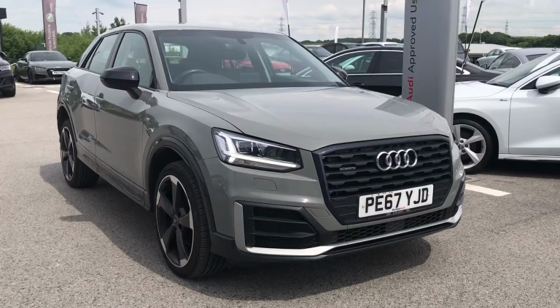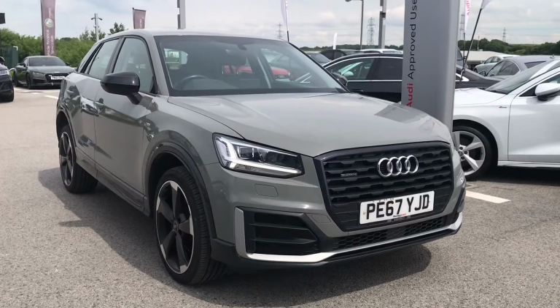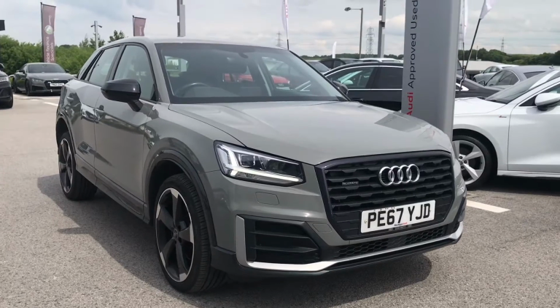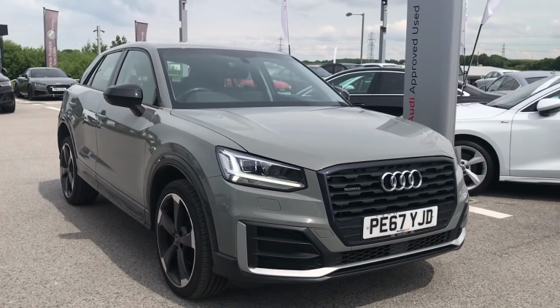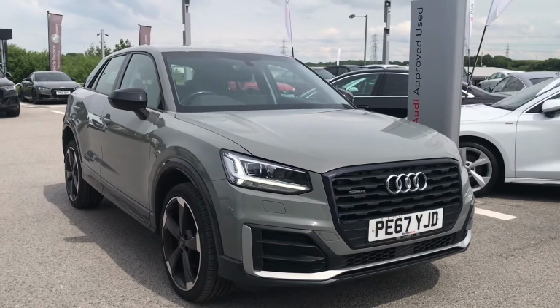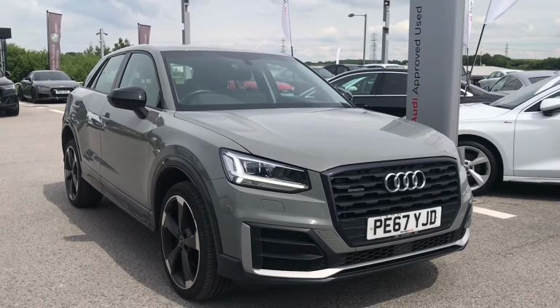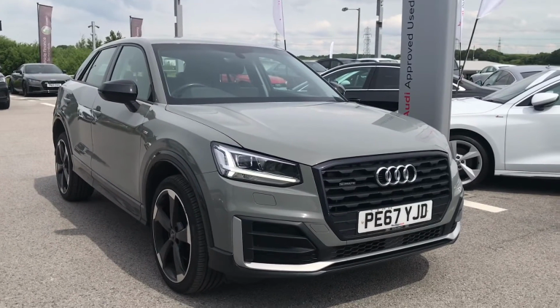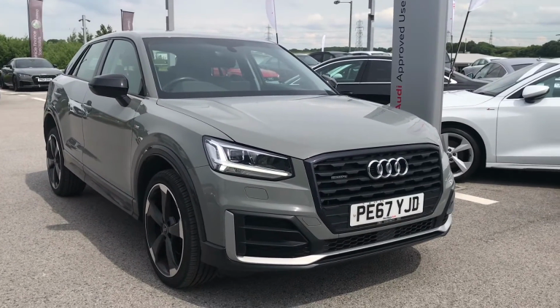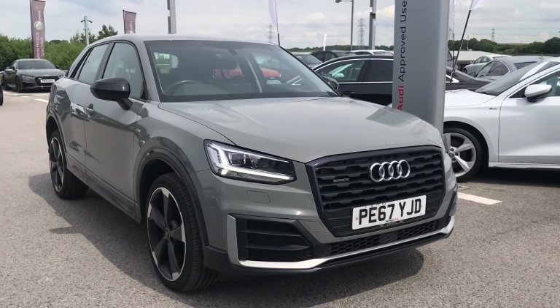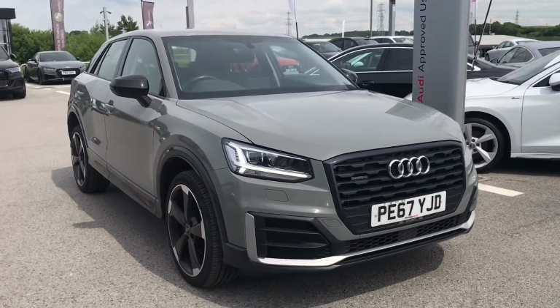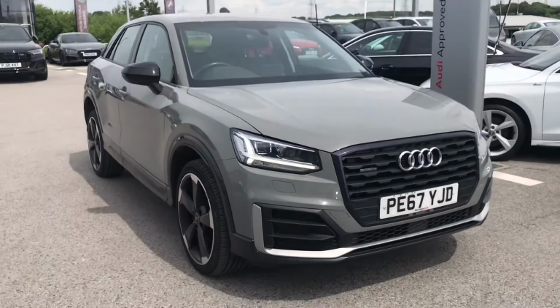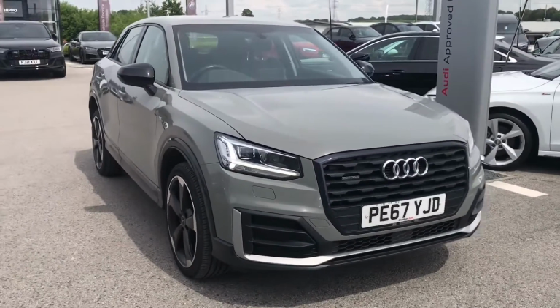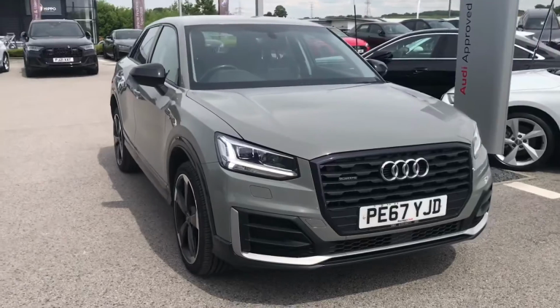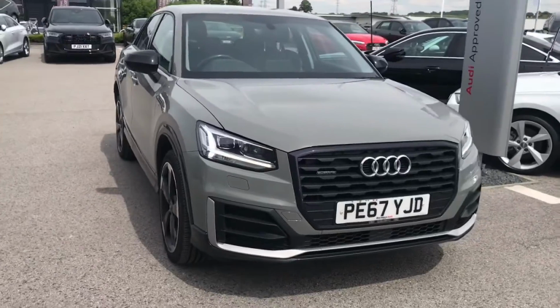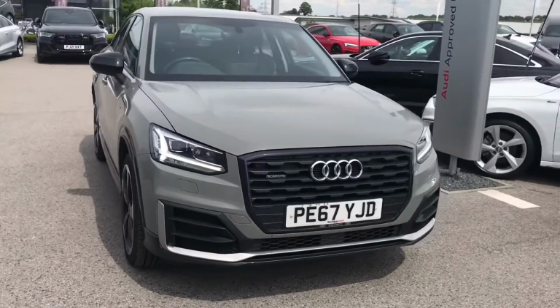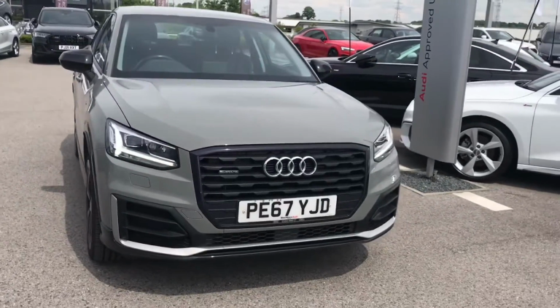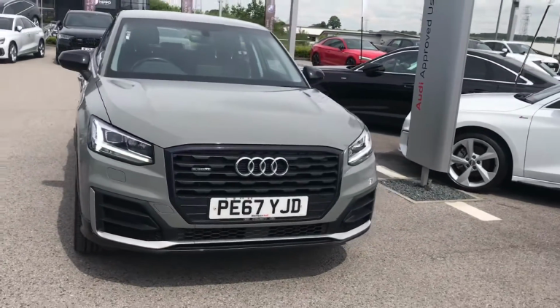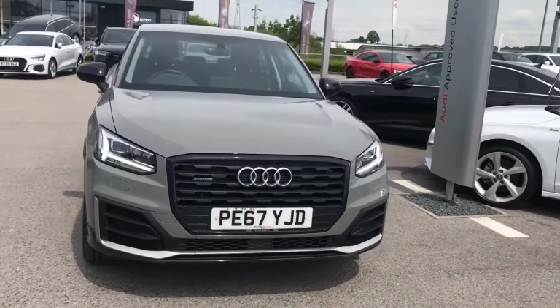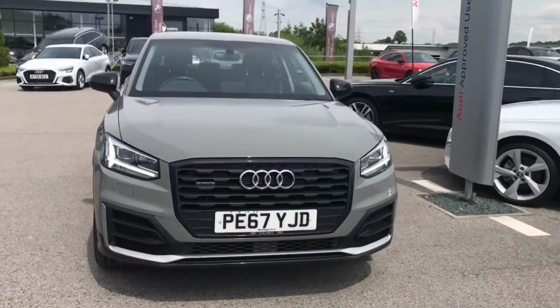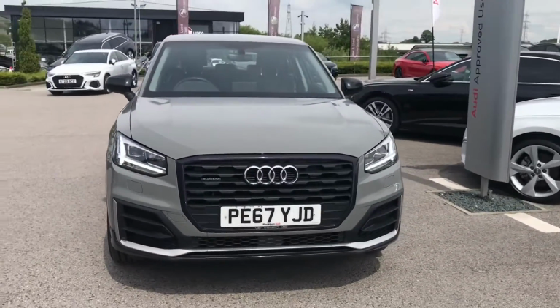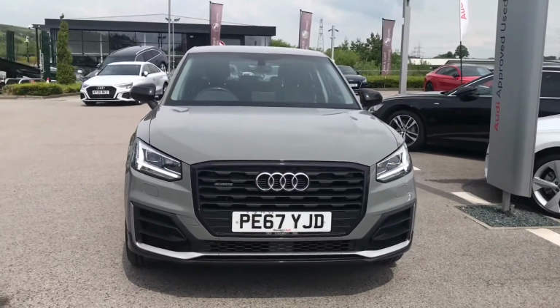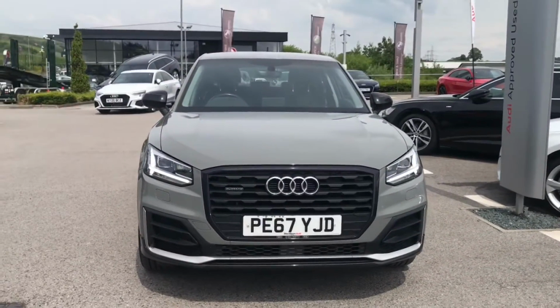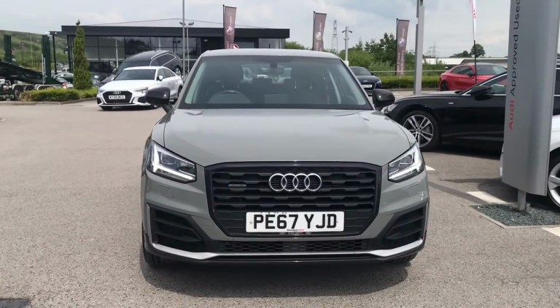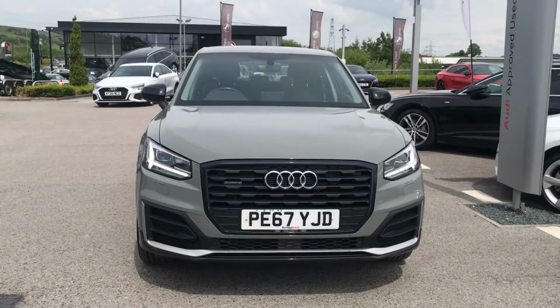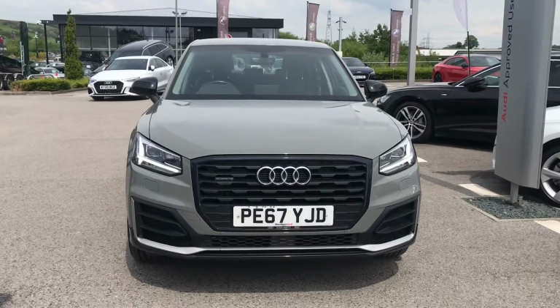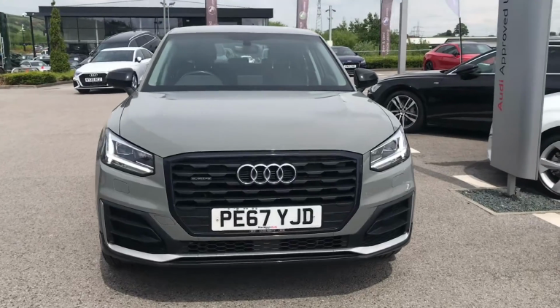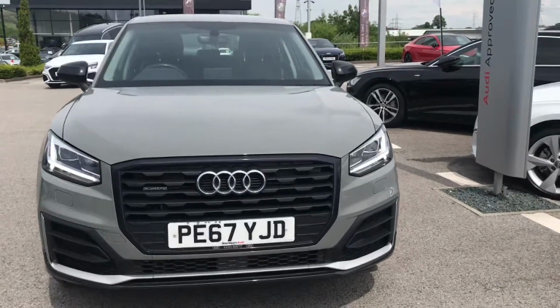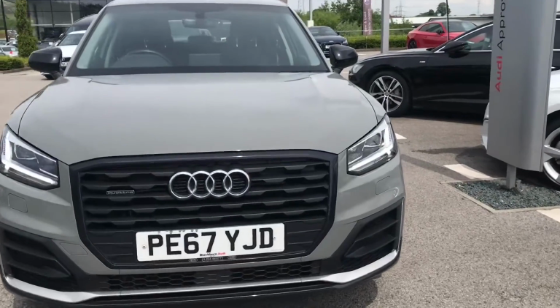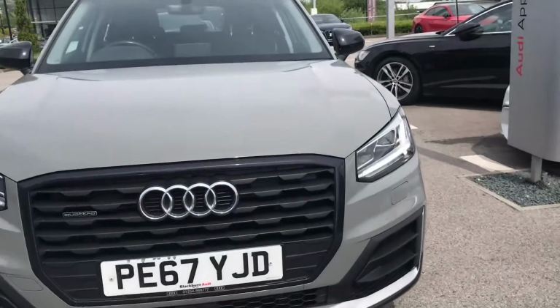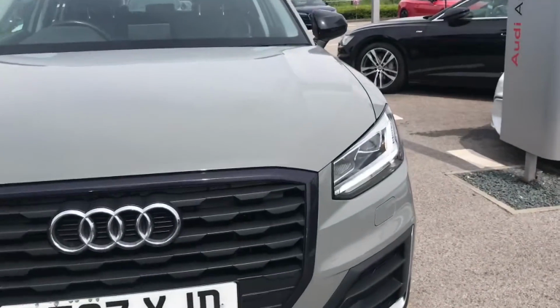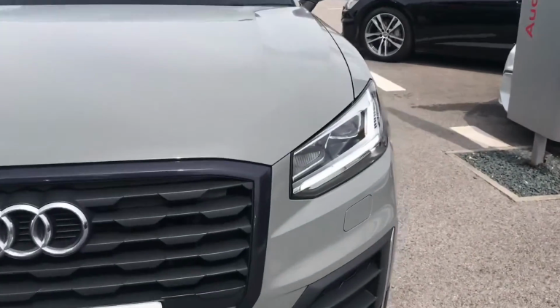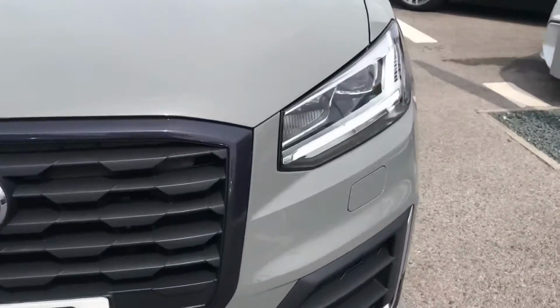Hello and welcome to Blackburn Audi. My name is Chloe and today I'm going to give you a quick tour around this stunning Audi Approved Q2 Edition 1 we have in stock. It is a 2 litre diesel engine and gives off 150 PS.